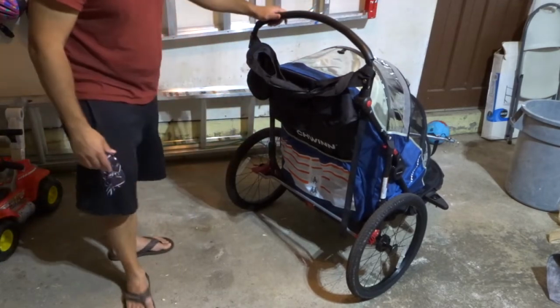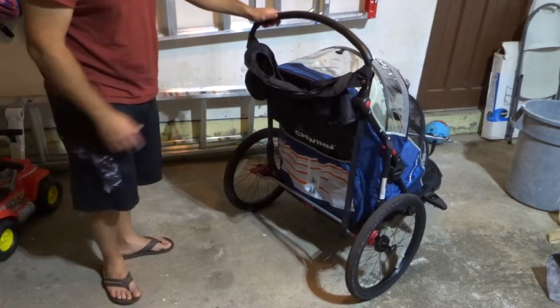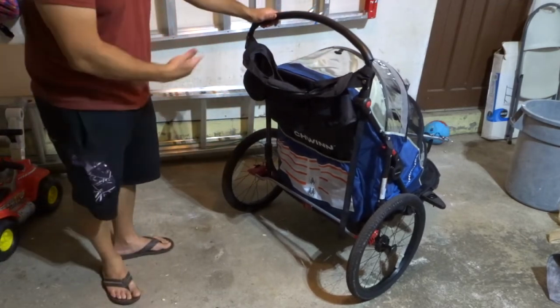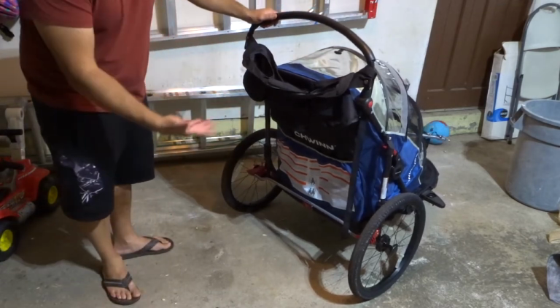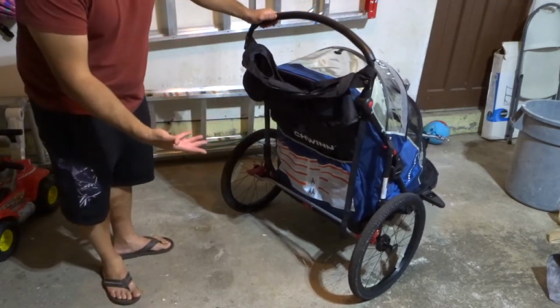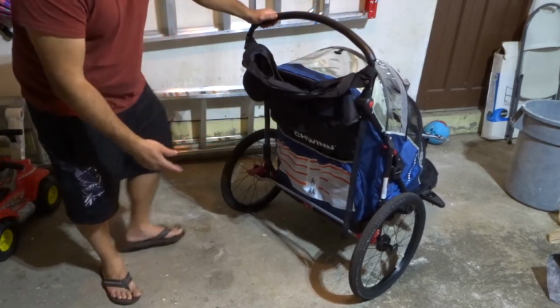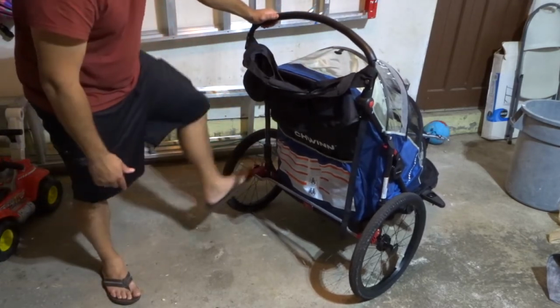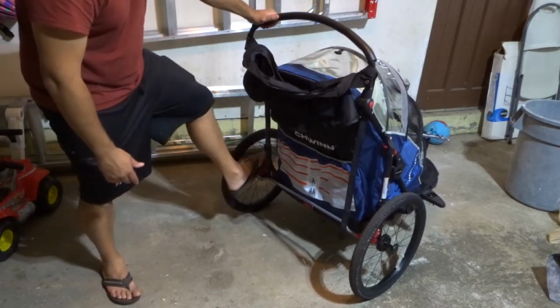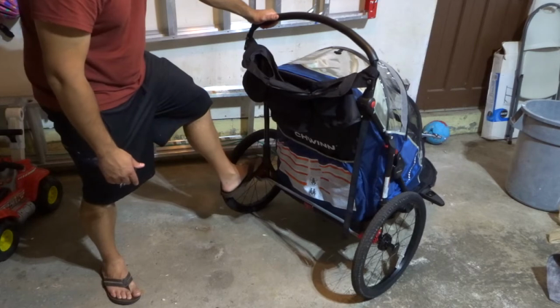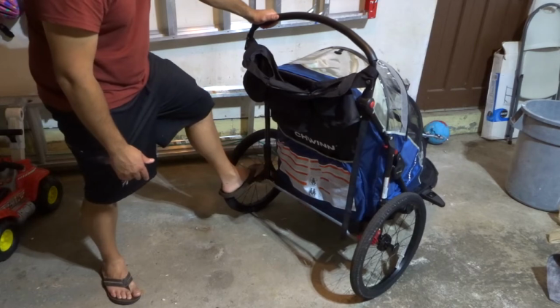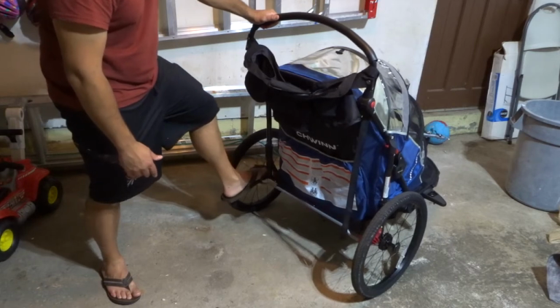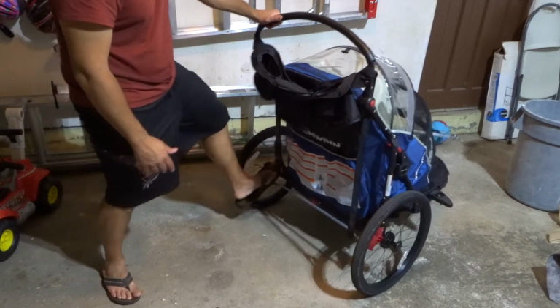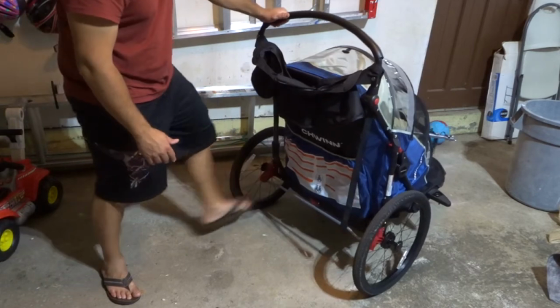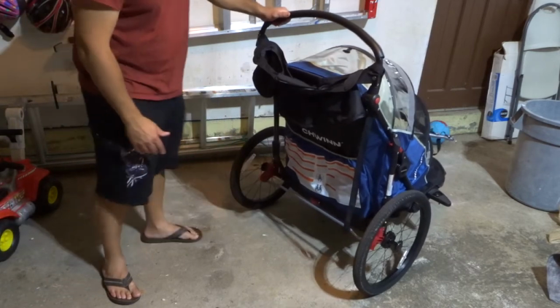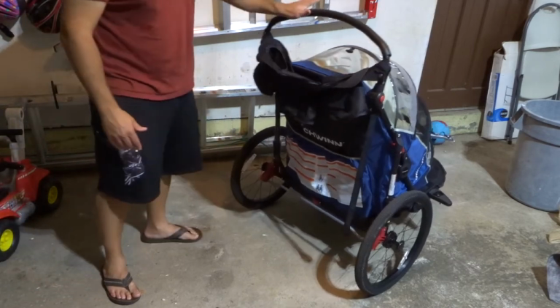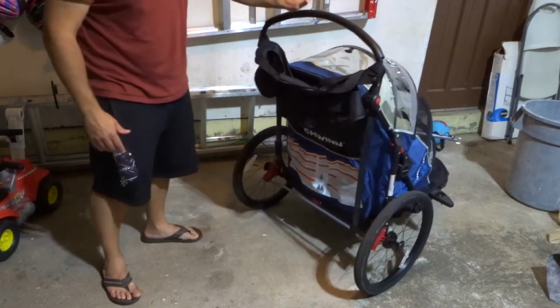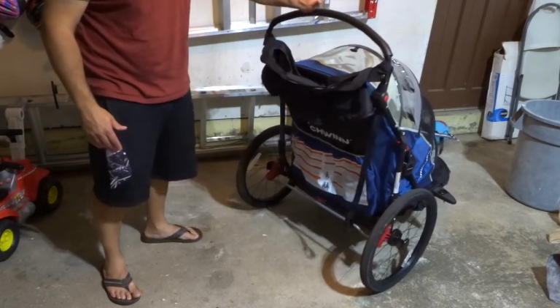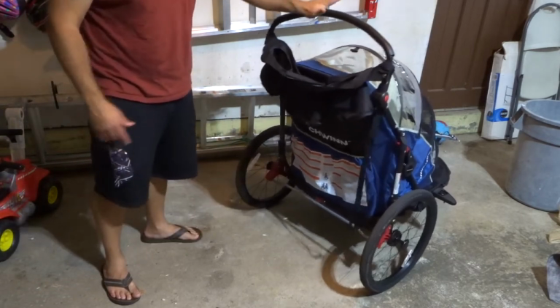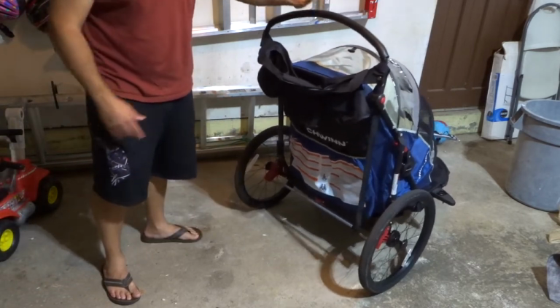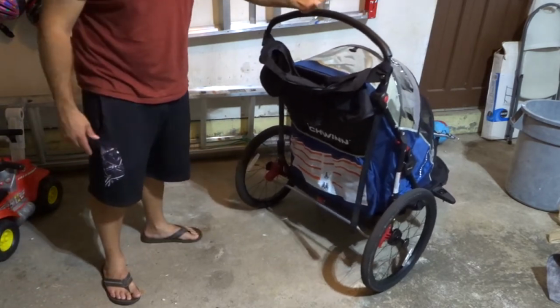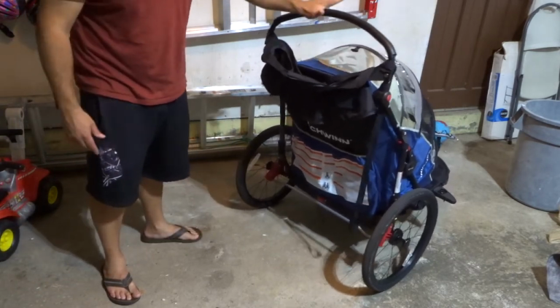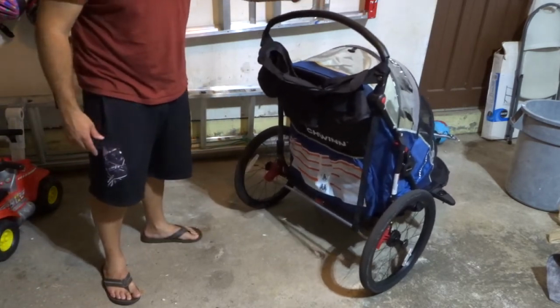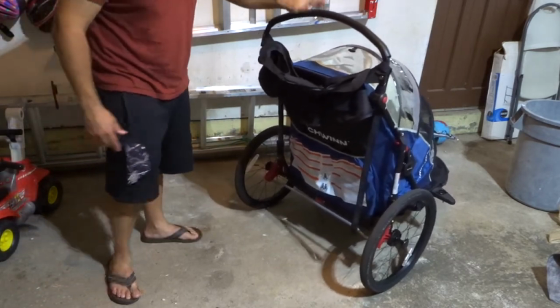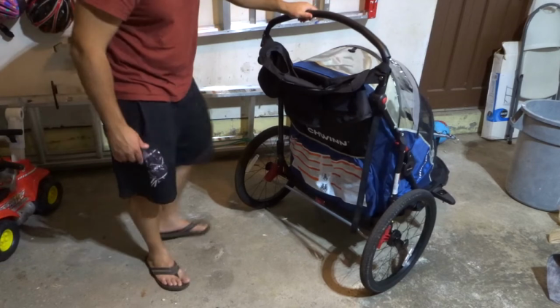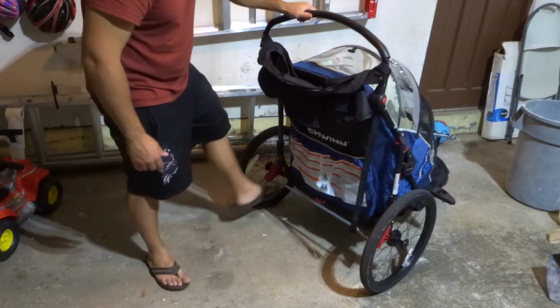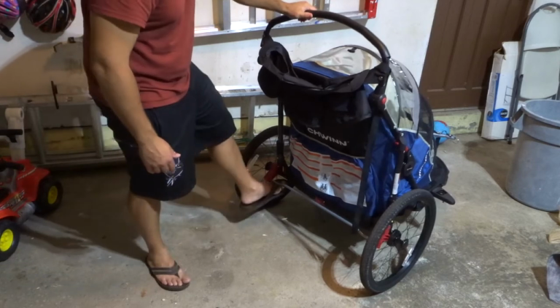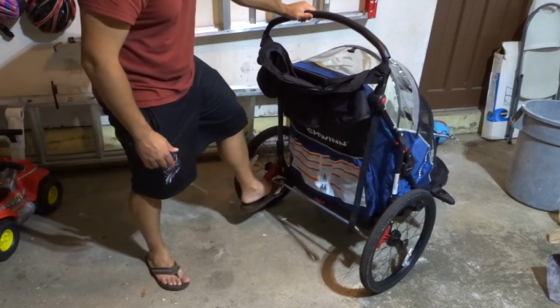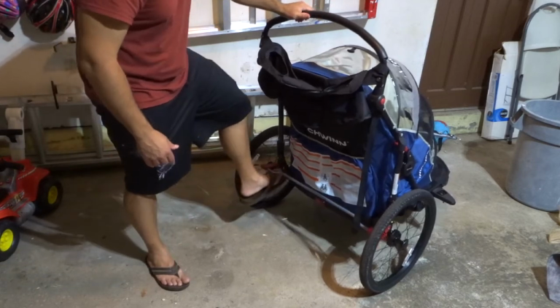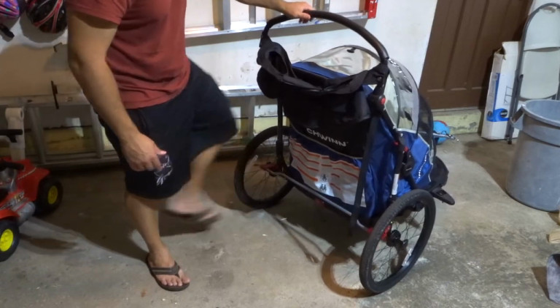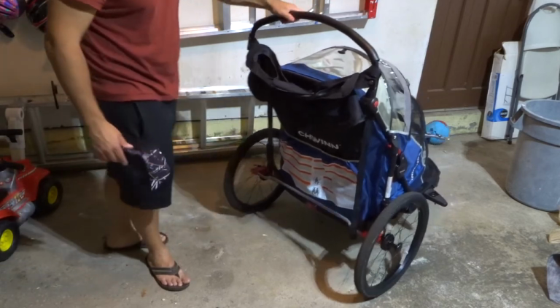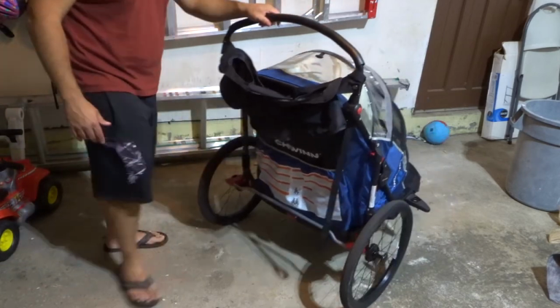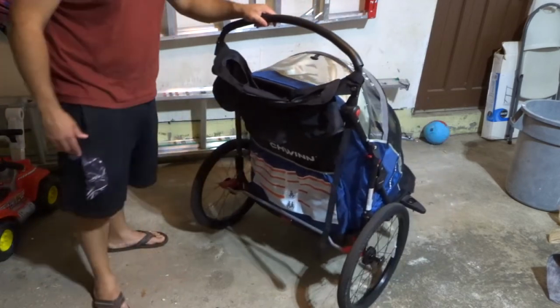You actually have a brake — basically, this is like a parking brake. When you push this down, it locks it in place, and as you can see, those rear wheels are locked. When you raise it up, it unlocks it and now you can move.